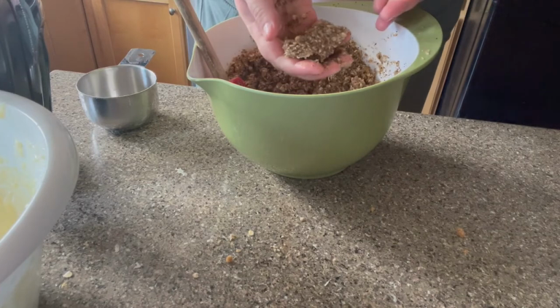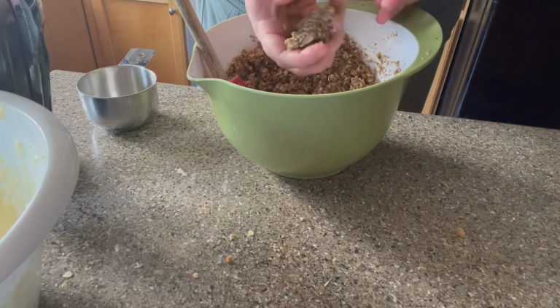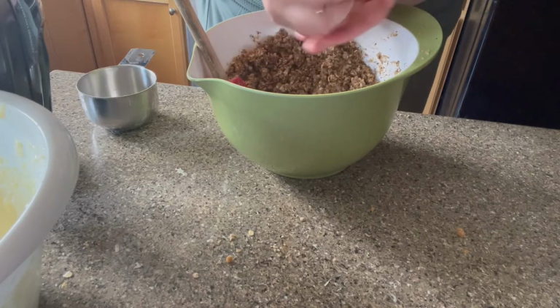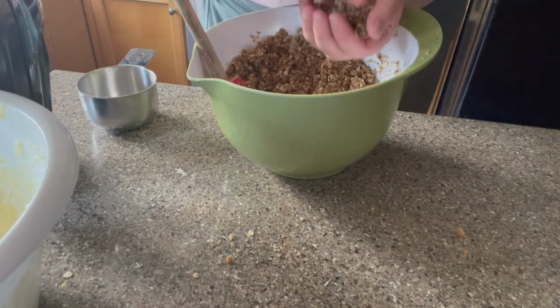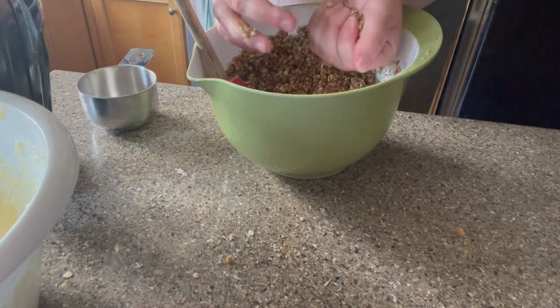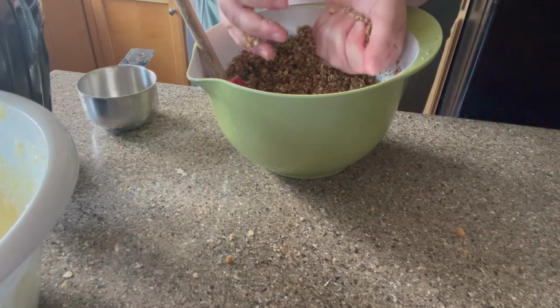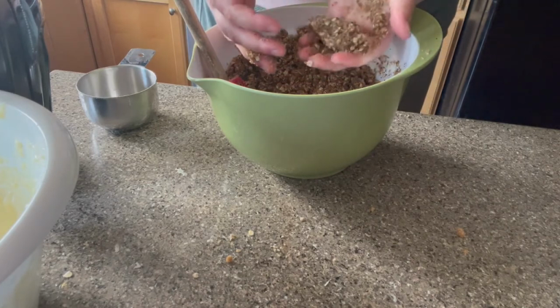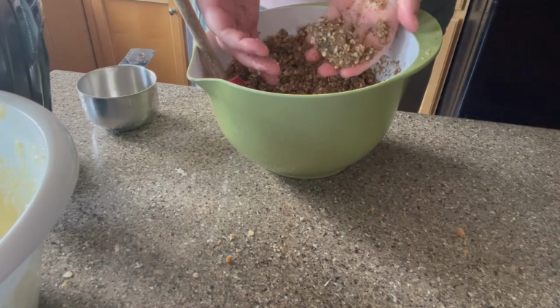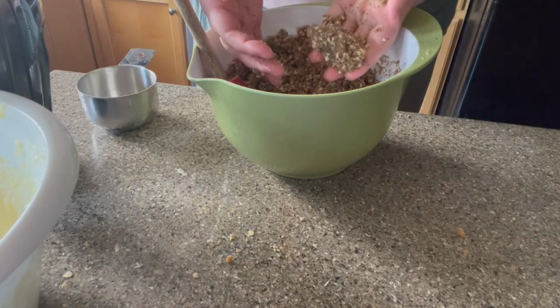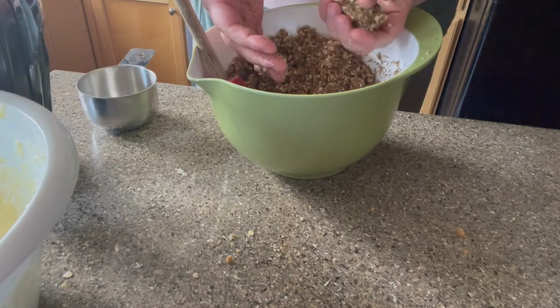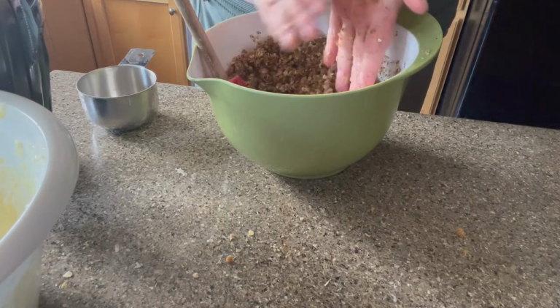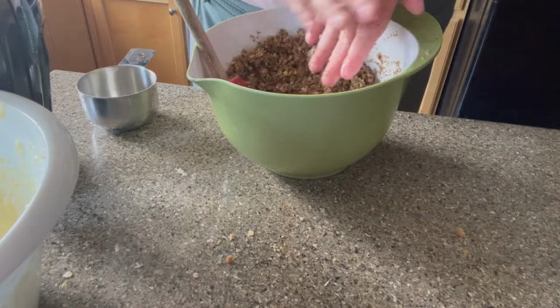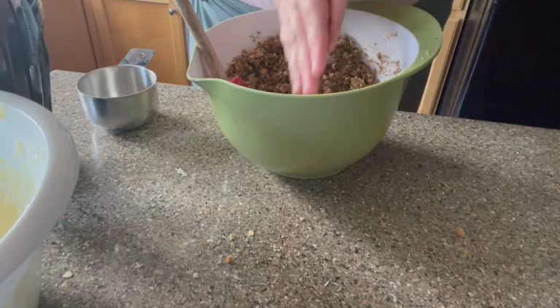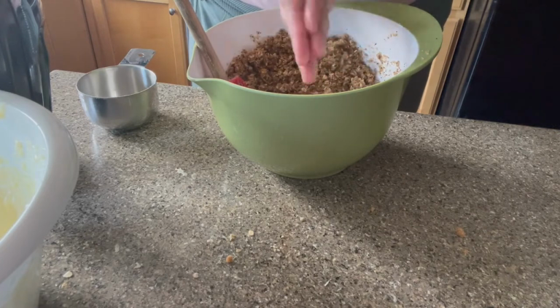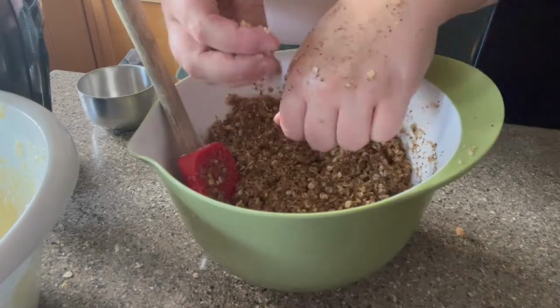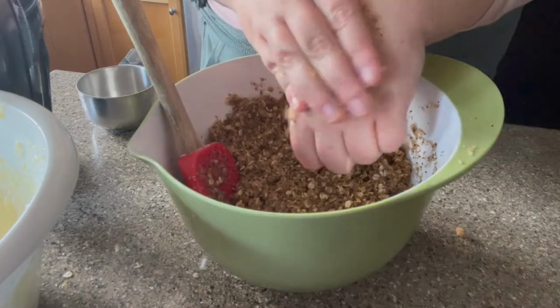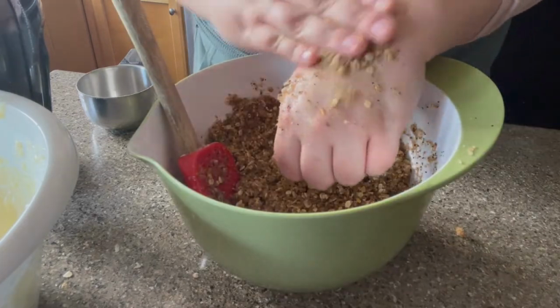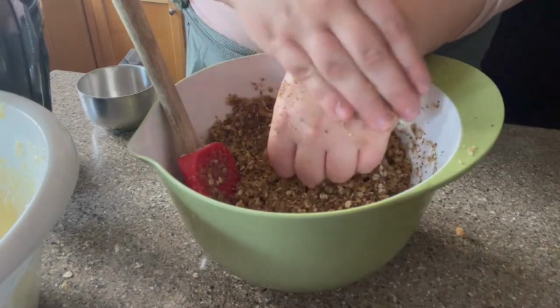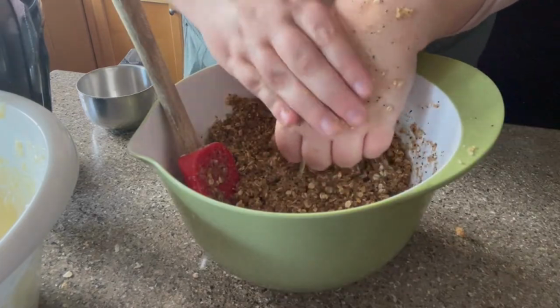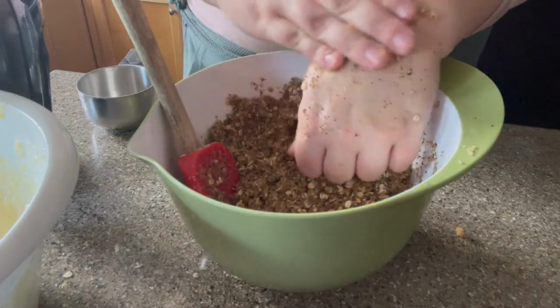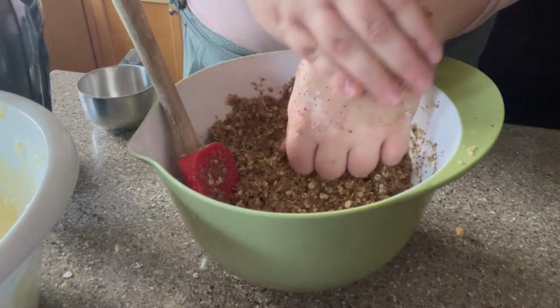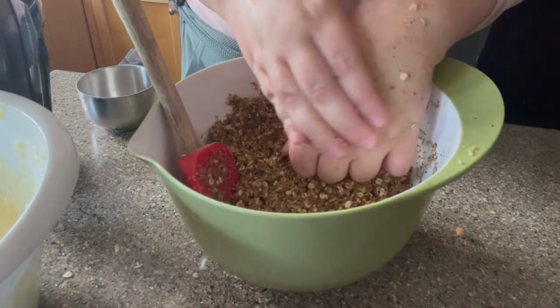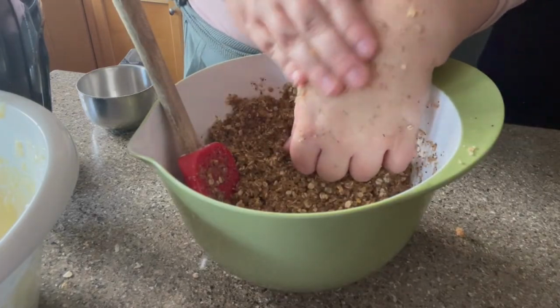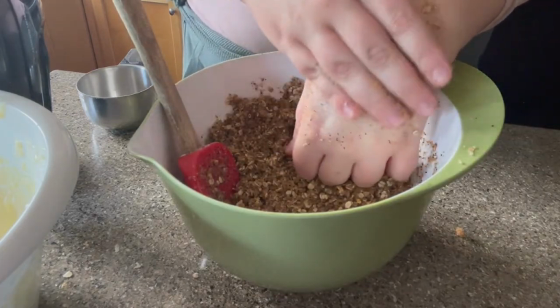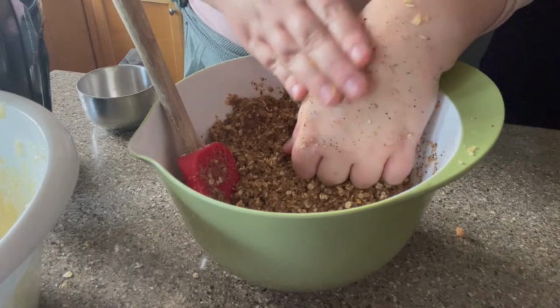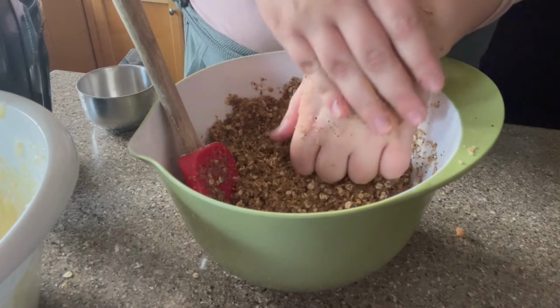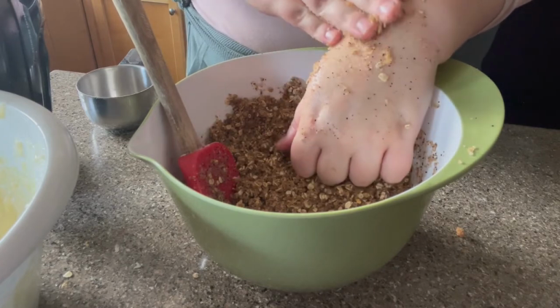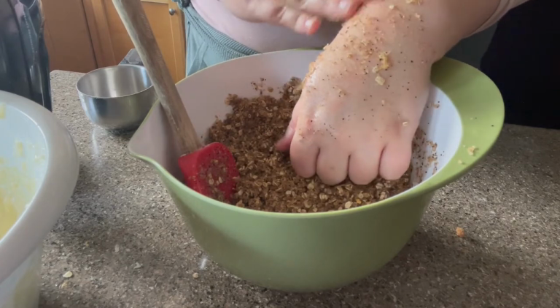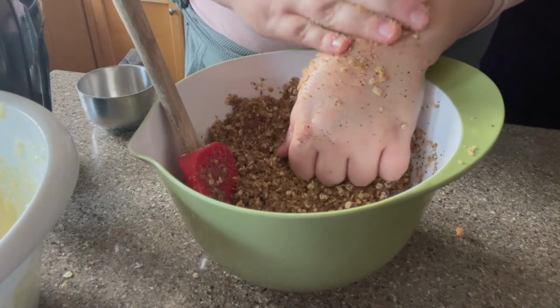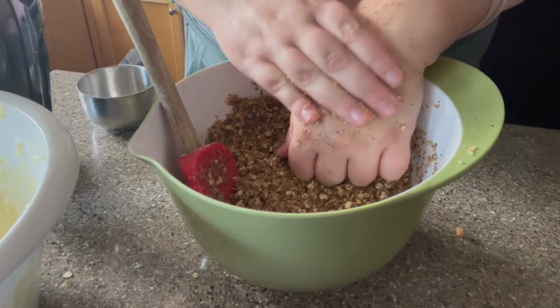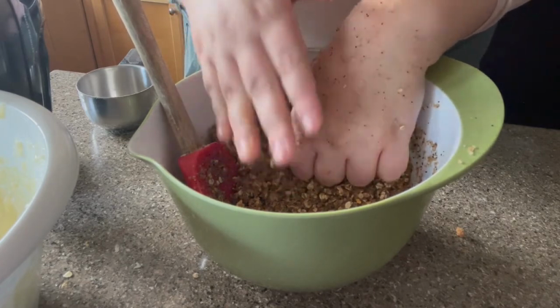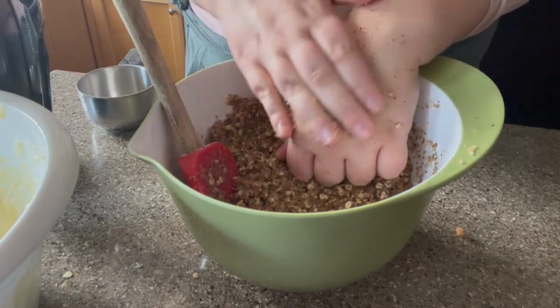You can see here this is about the texture that I wanted, so I was pretty happy with this. Here's a little demo for you guys on the back of my hand, and I'll show you what it looks like washed off.